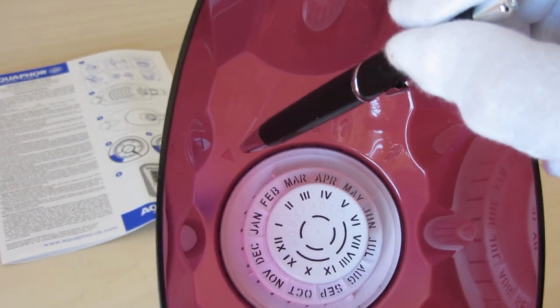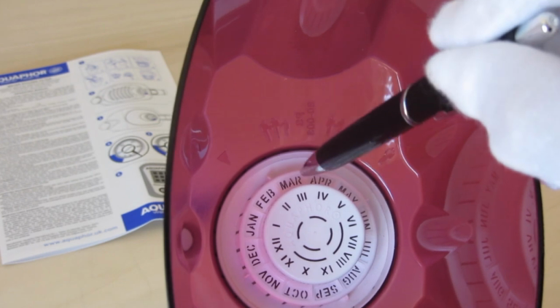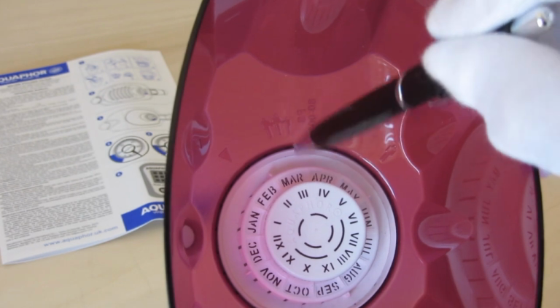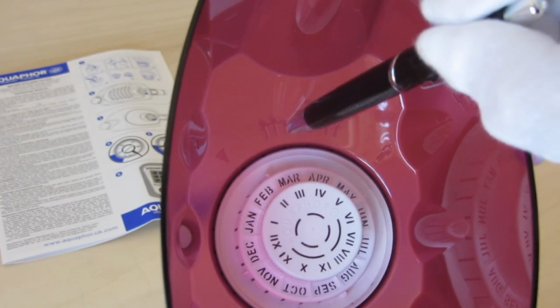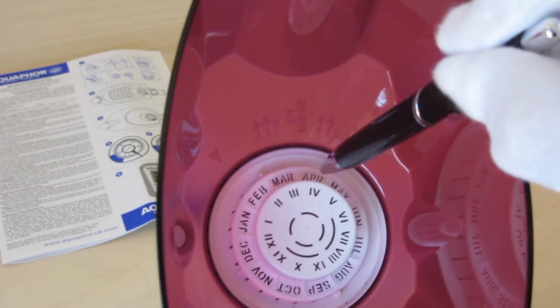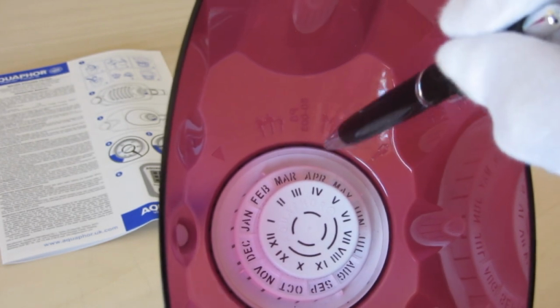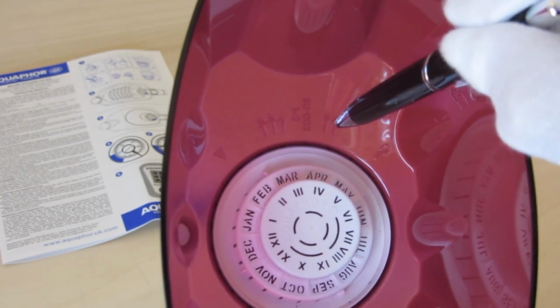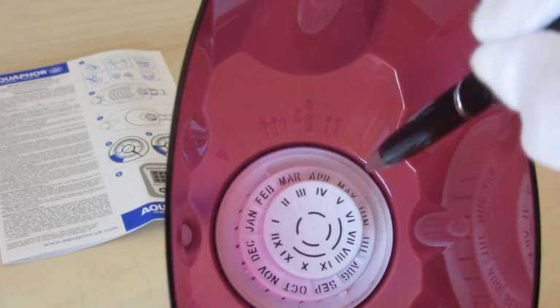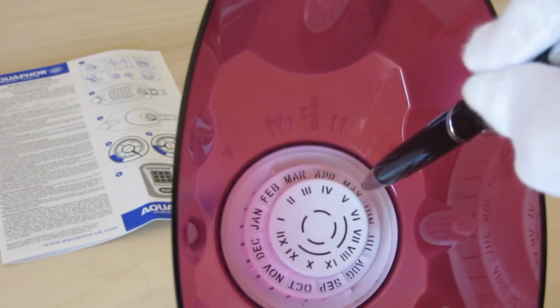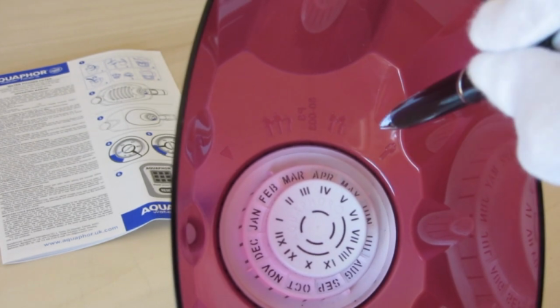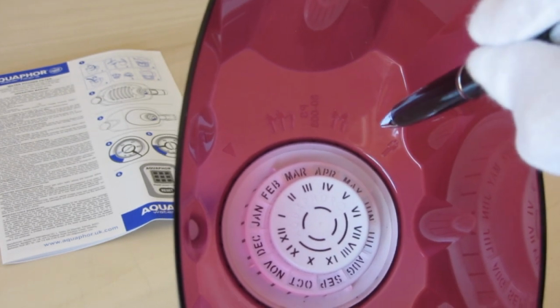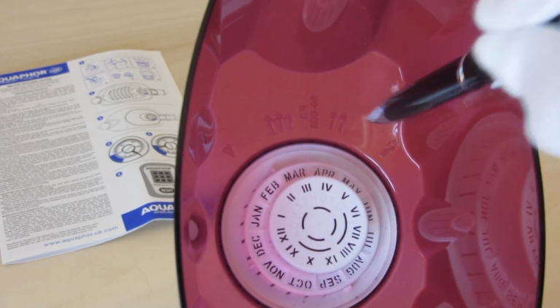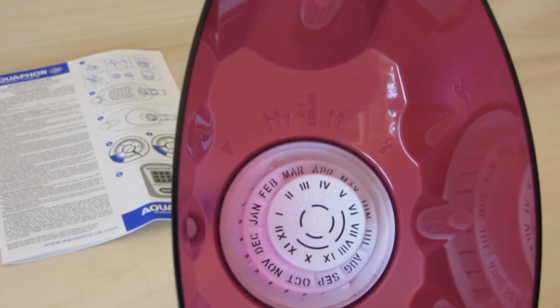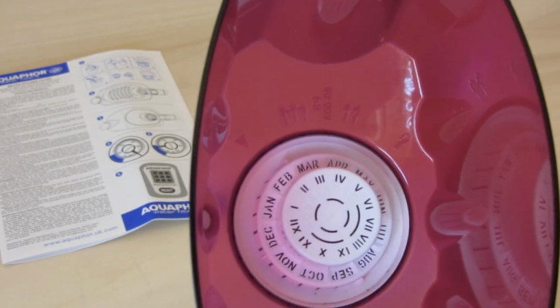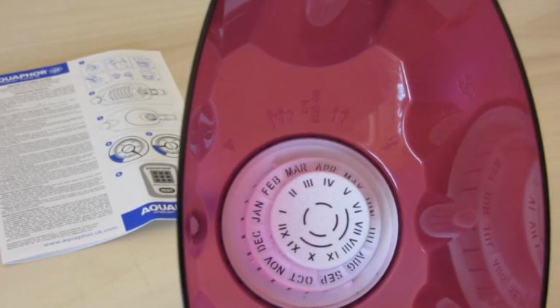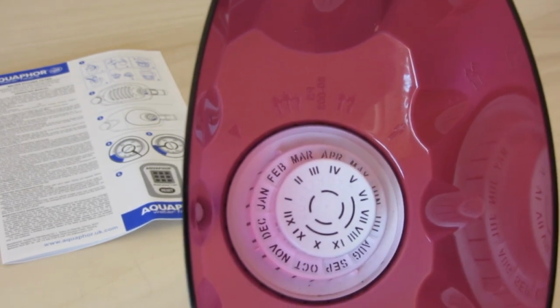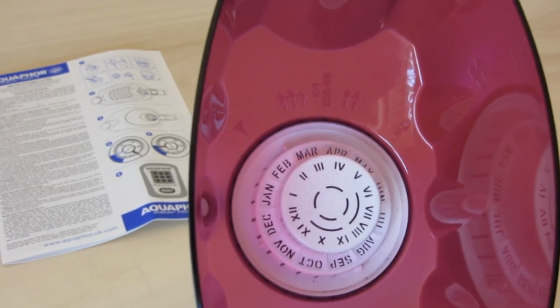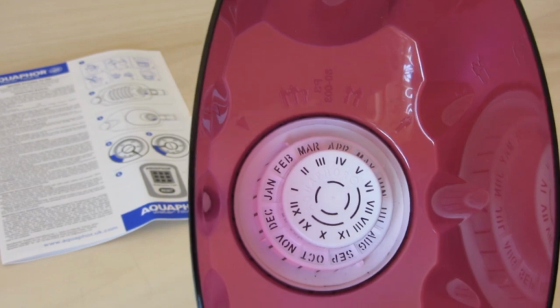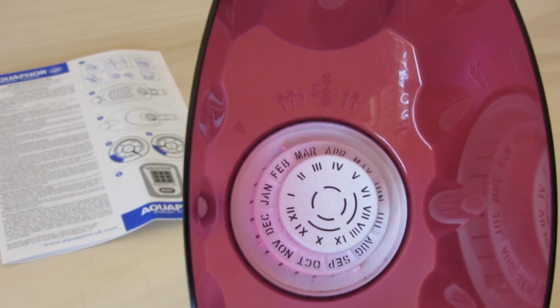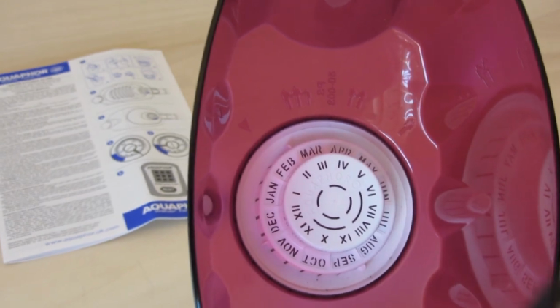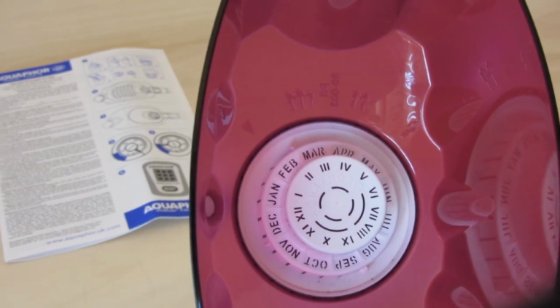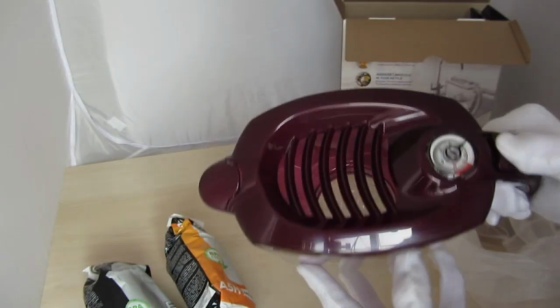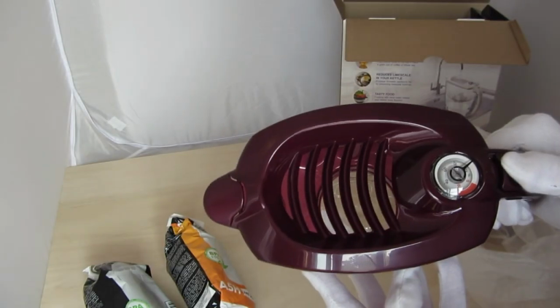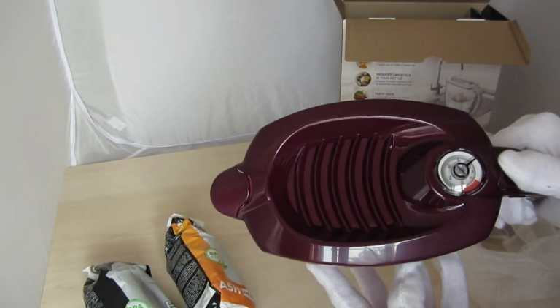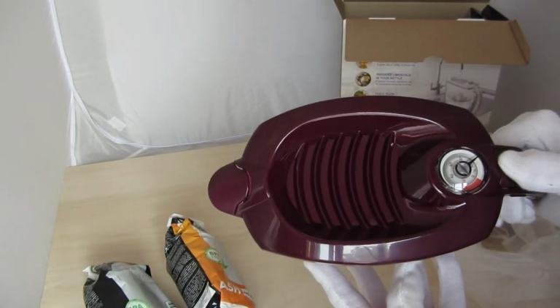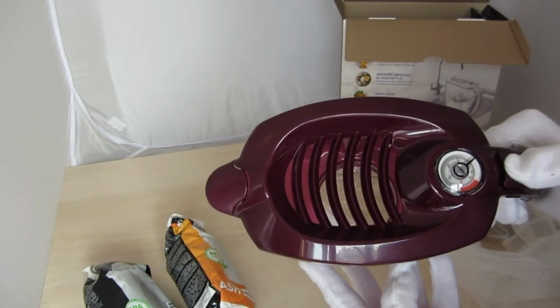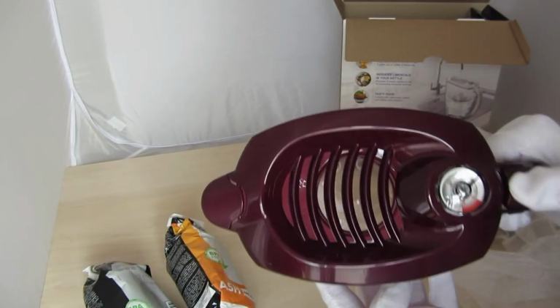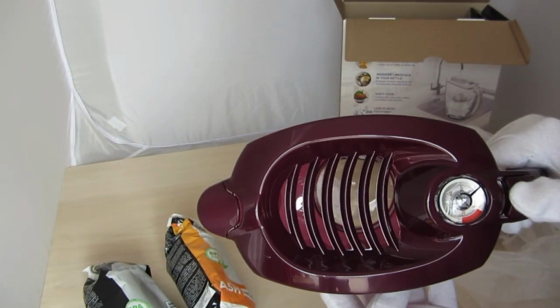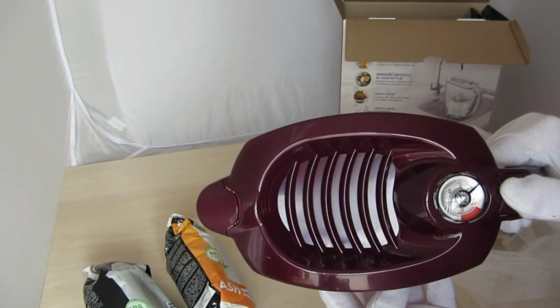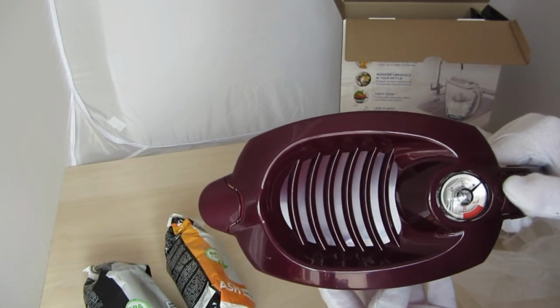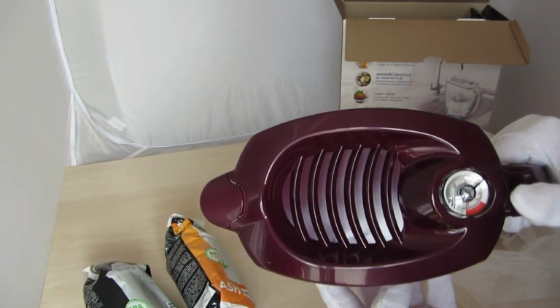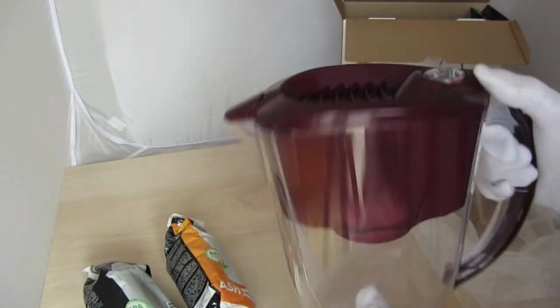Additionally, most Aquaphor Provence and Prestige Pitchers have a mechanical fill counter that indicates the end of the cartridge life by liters. That way you always know when to replace the filter and your water will be clean.